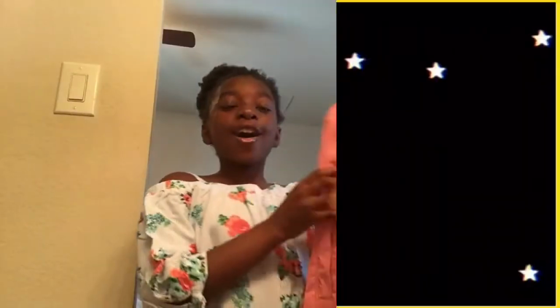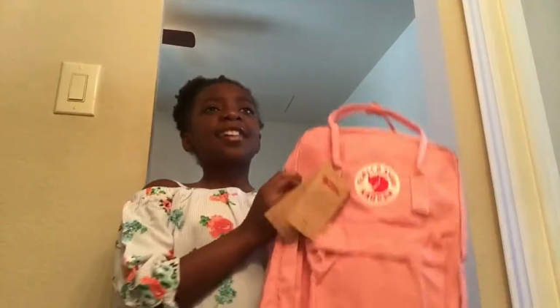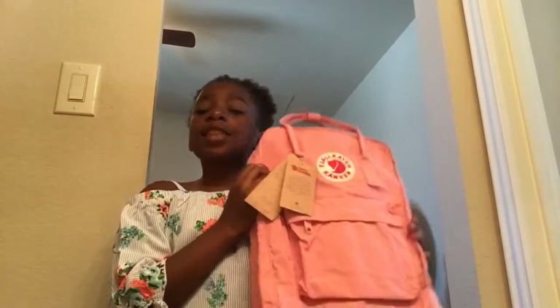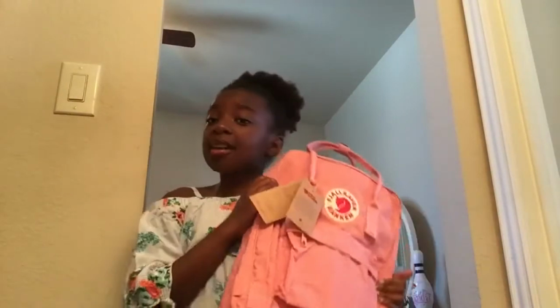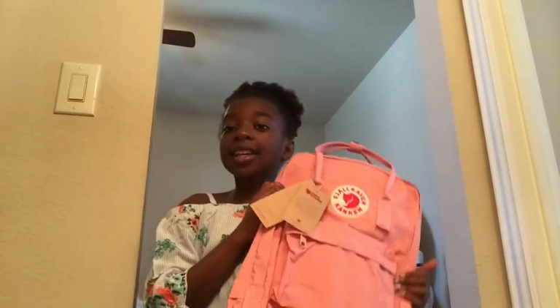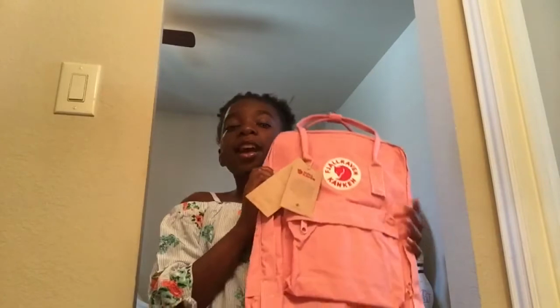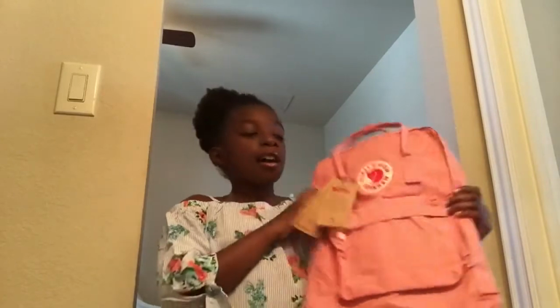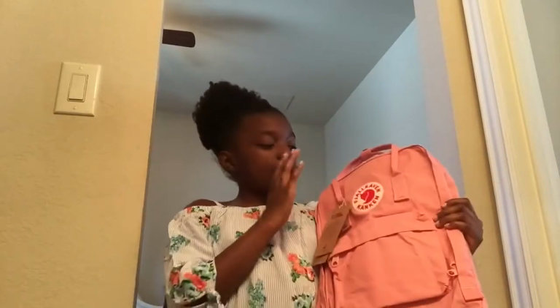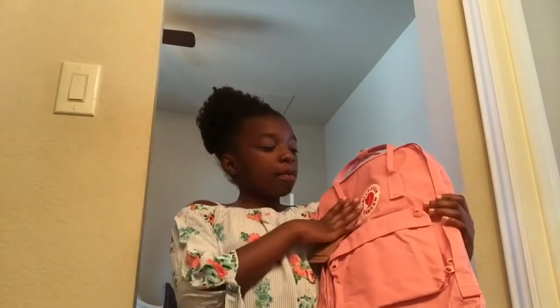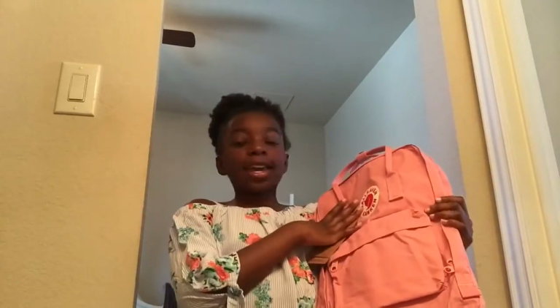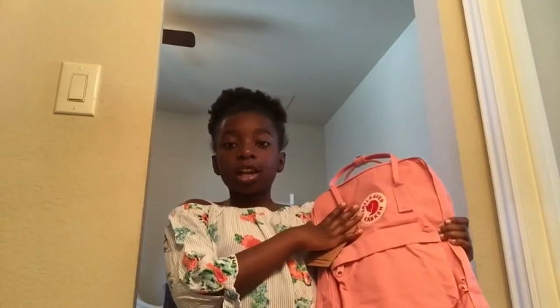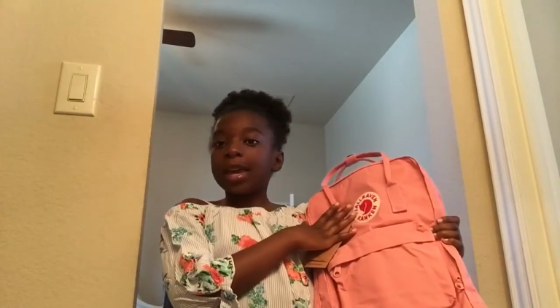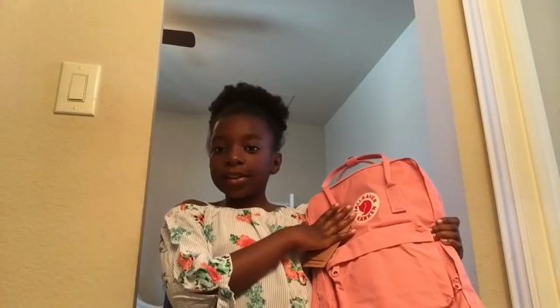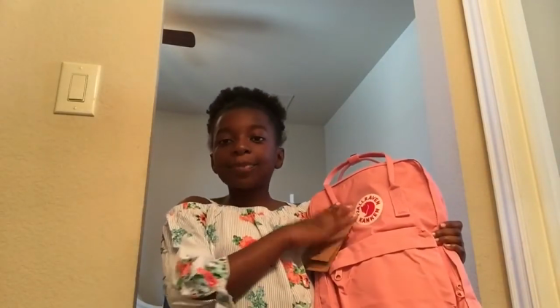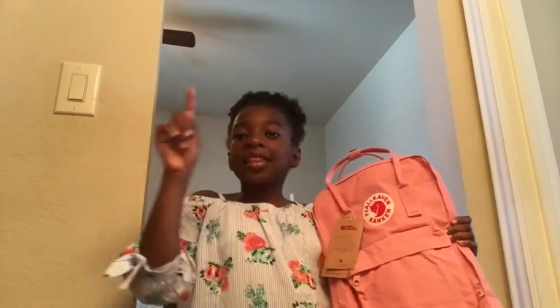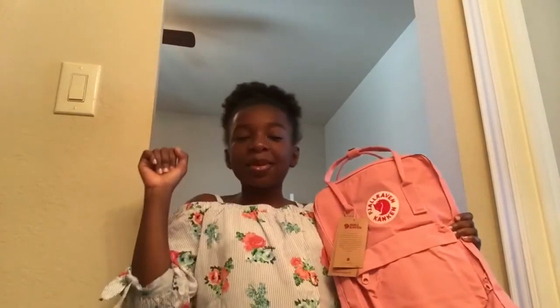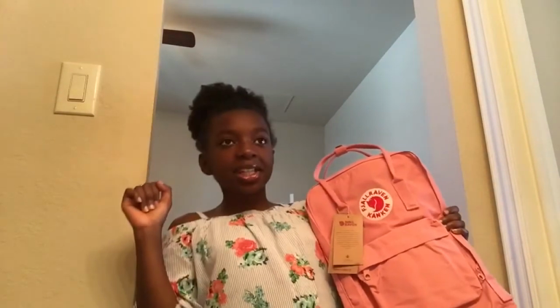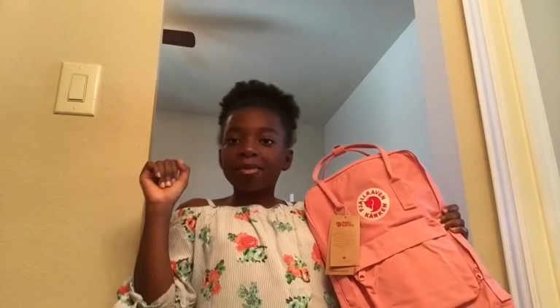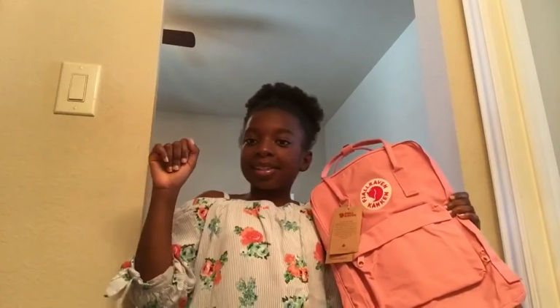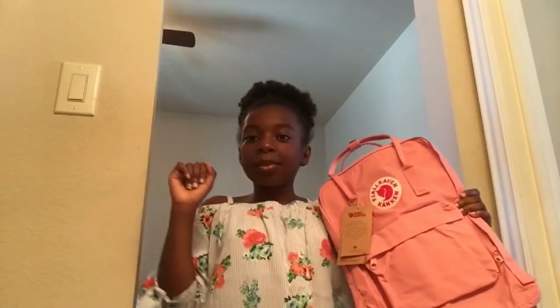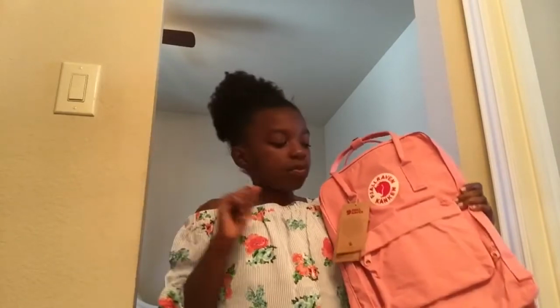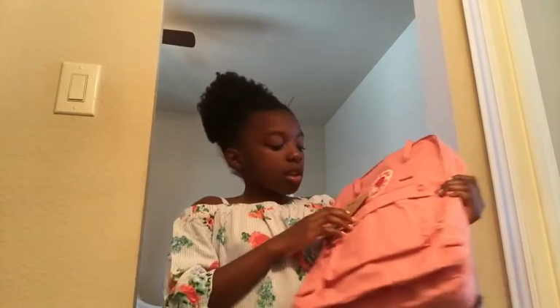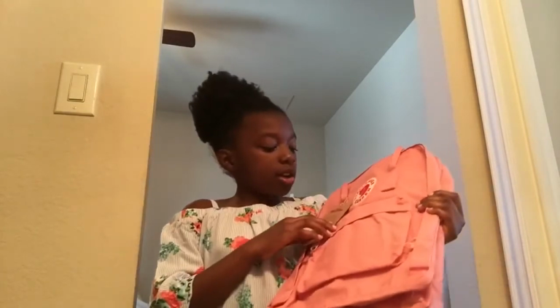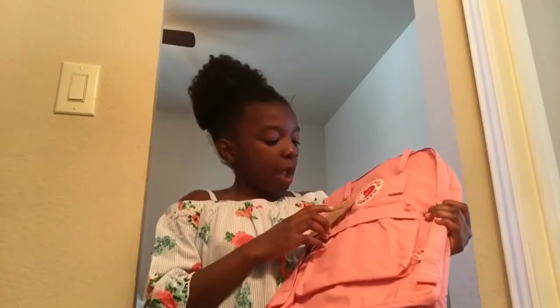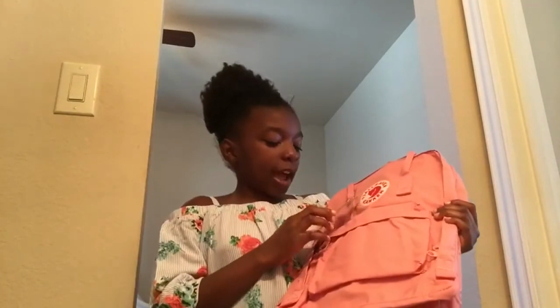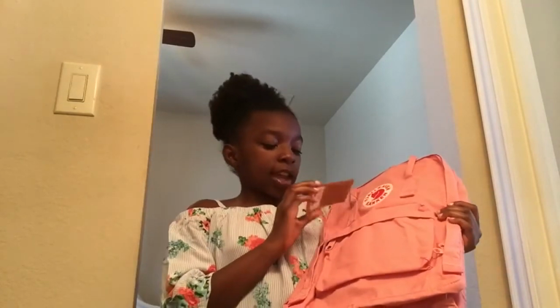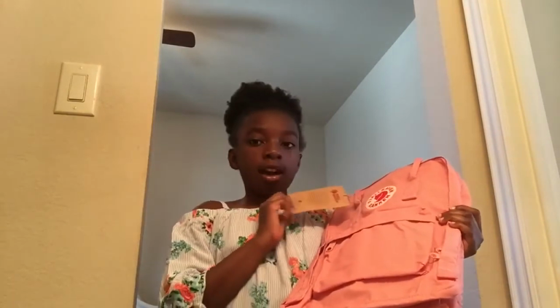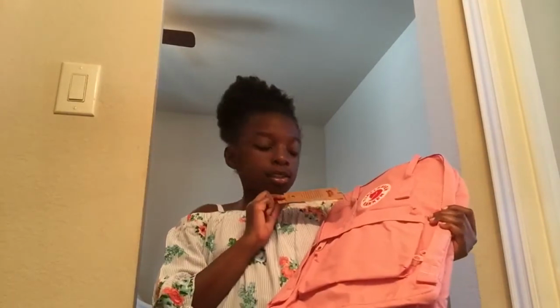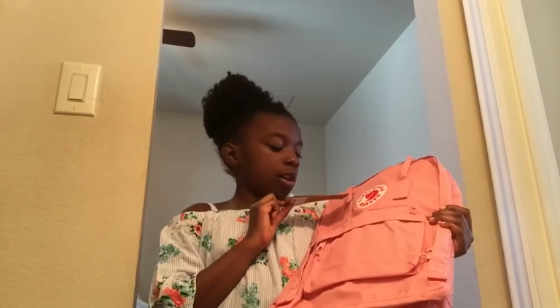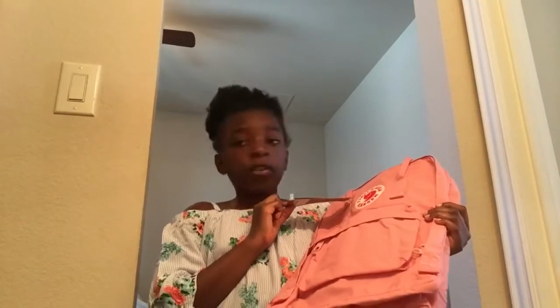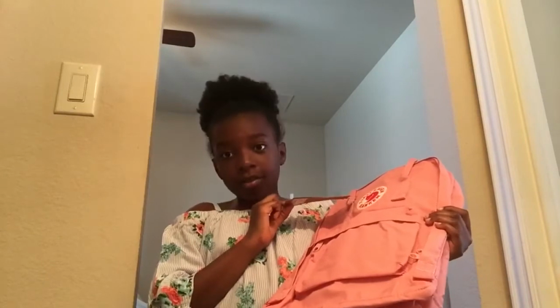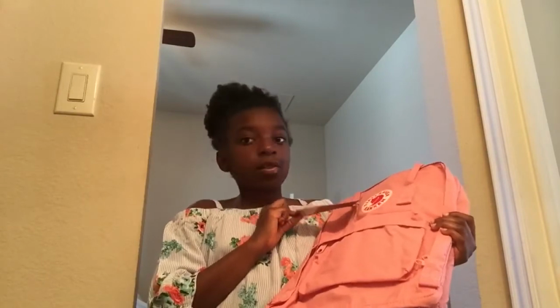So this is my Kanken. I got it in the color pink and I got it from Amazon.com — the link will be in the description box down below. It came with a tag that has the Kanken Fjallraven story.